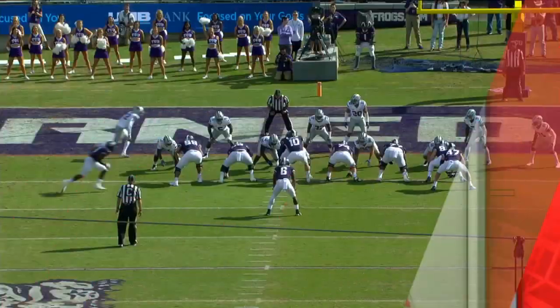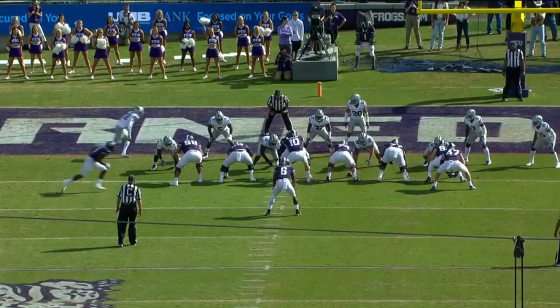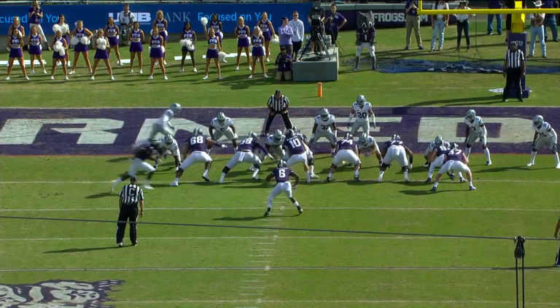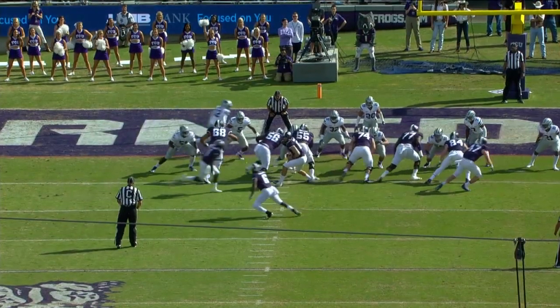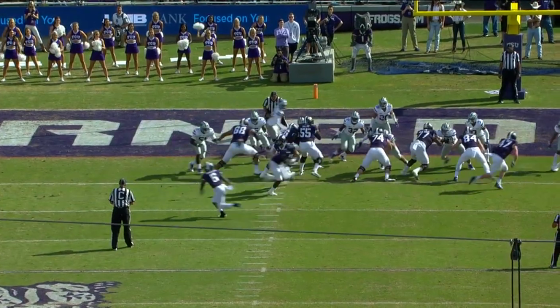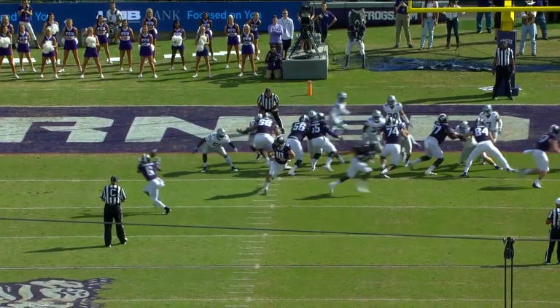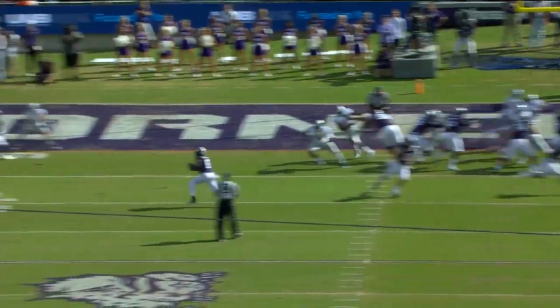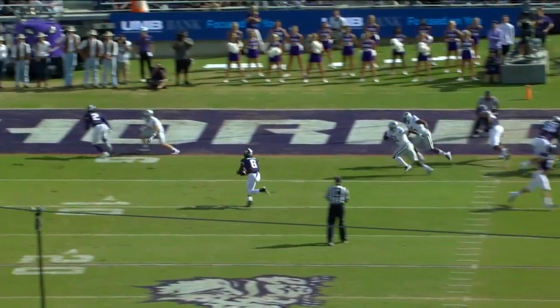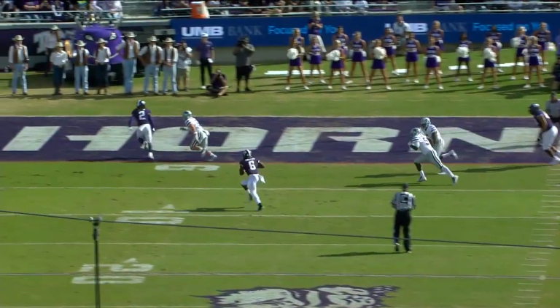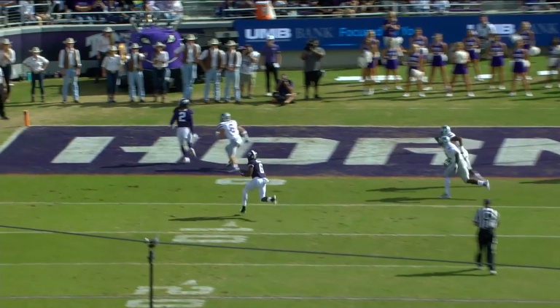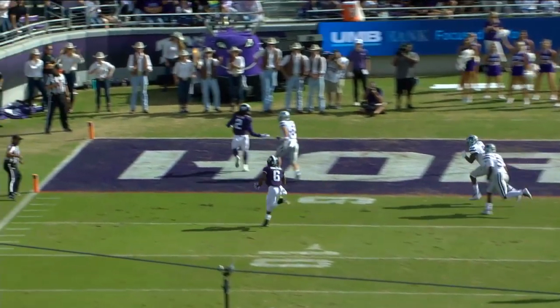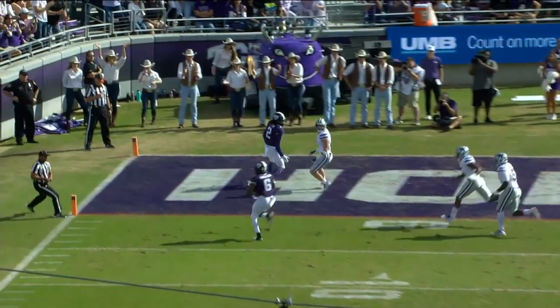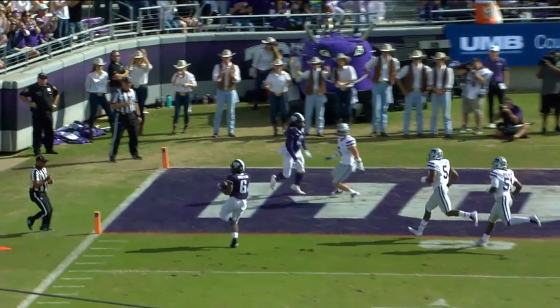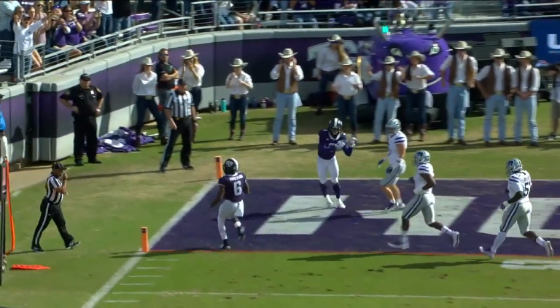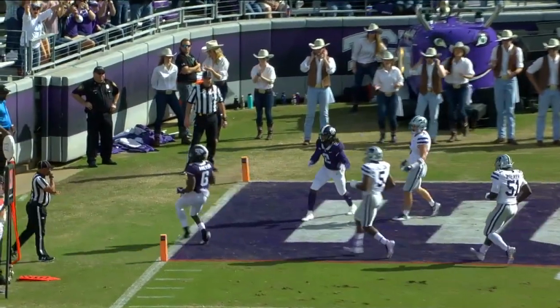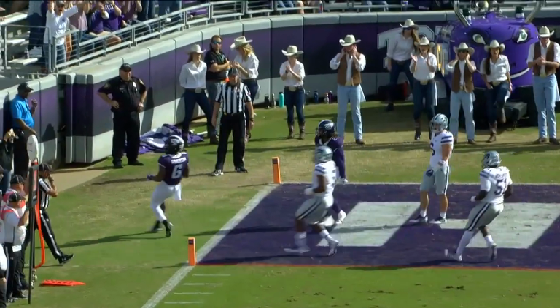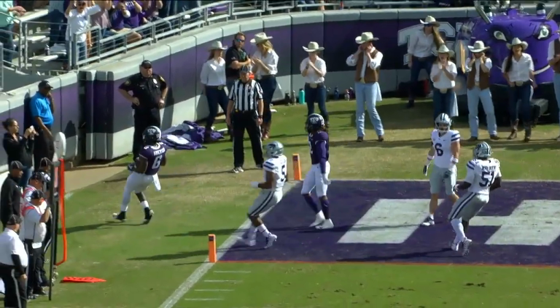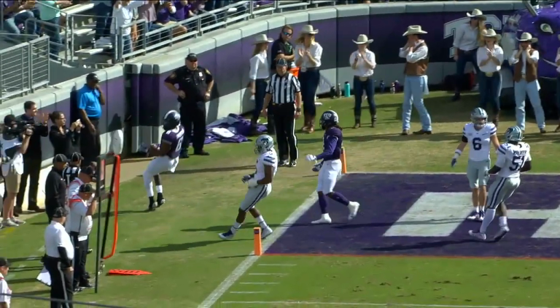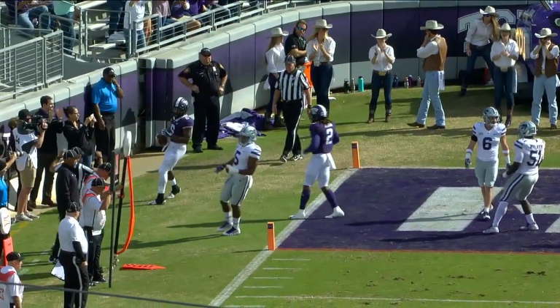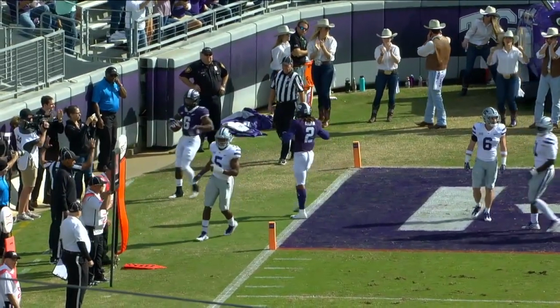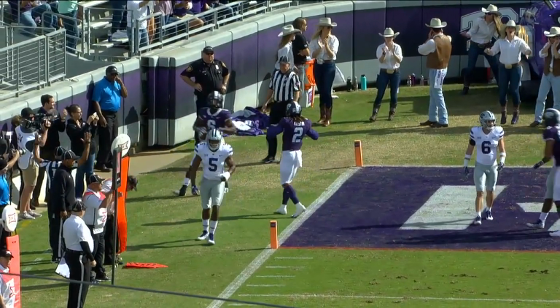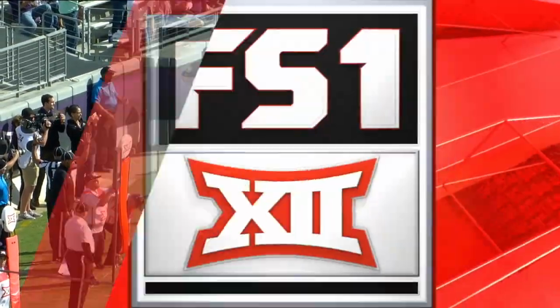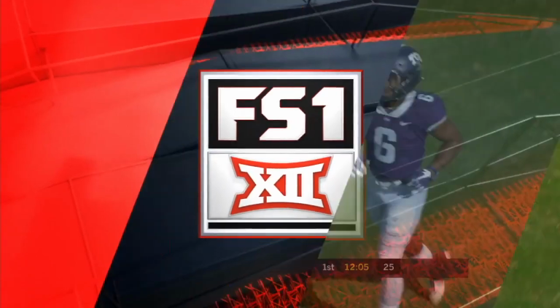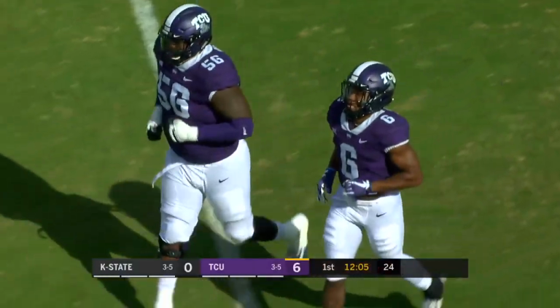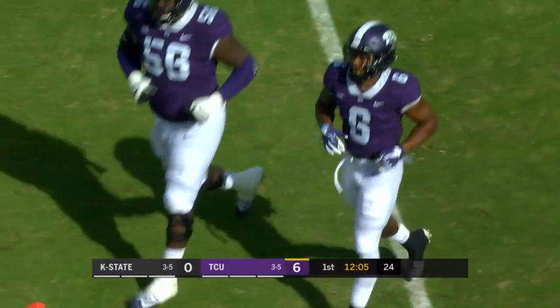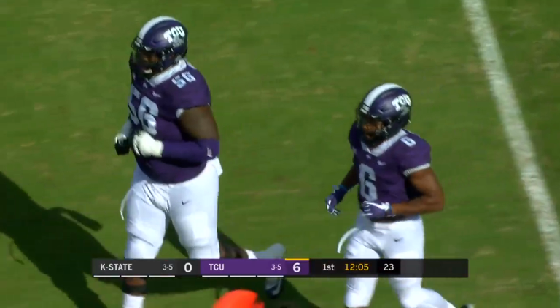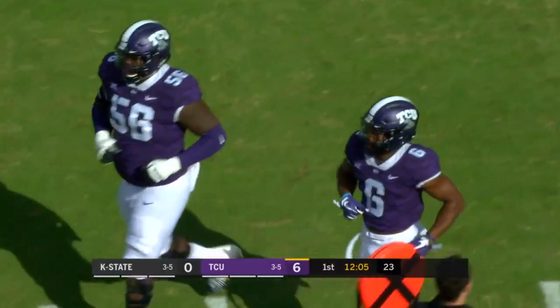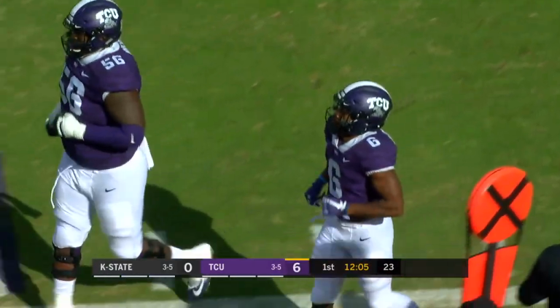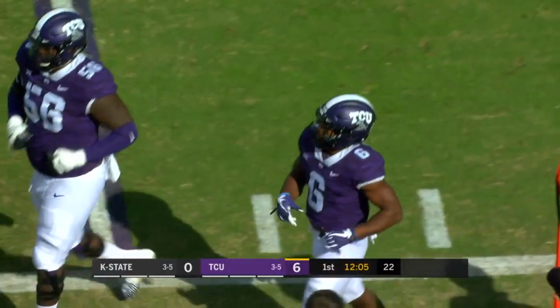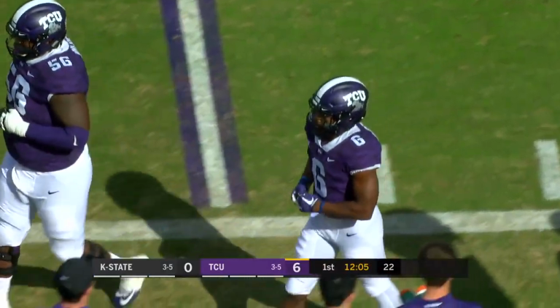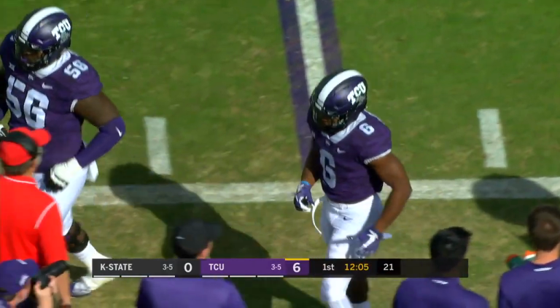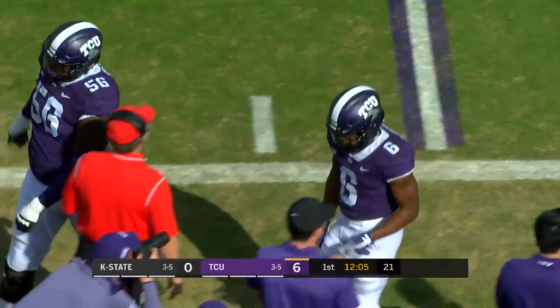Well, we call this the counter flip. They're going to get everybody going to the defensive left side, everybody's going to fast flow, and then you just take one counter step — a jab step by the running back and the flip out — and most of the time, it works.